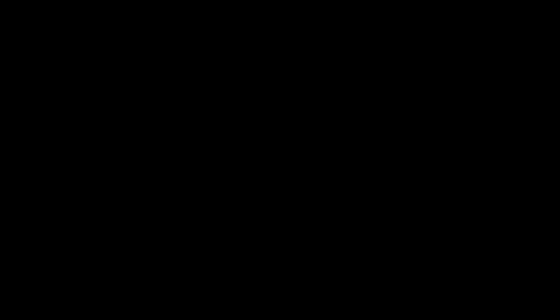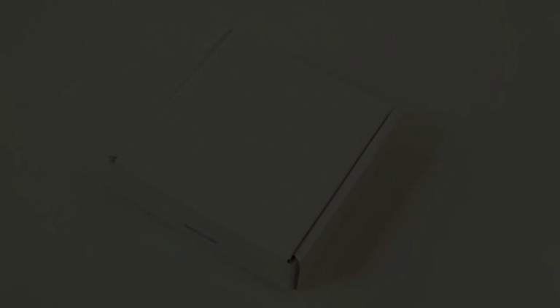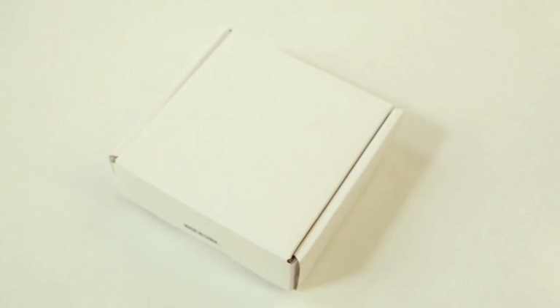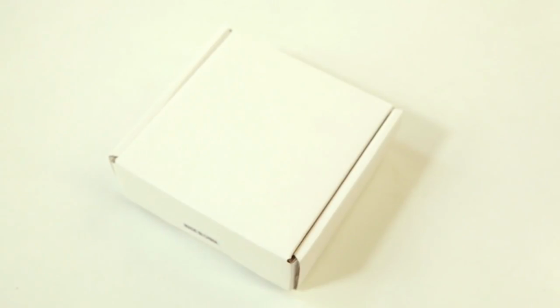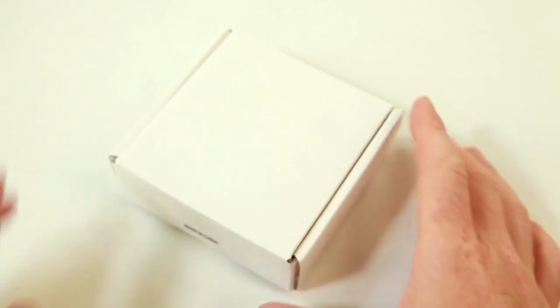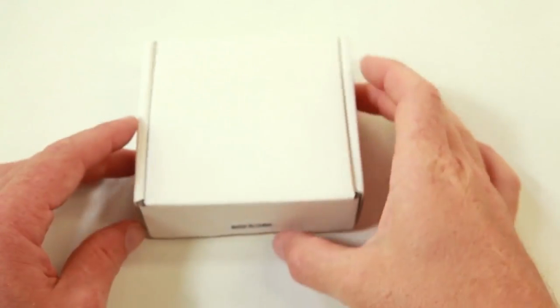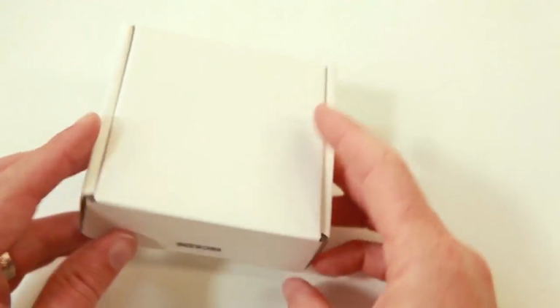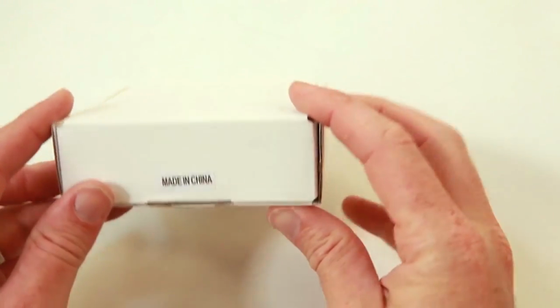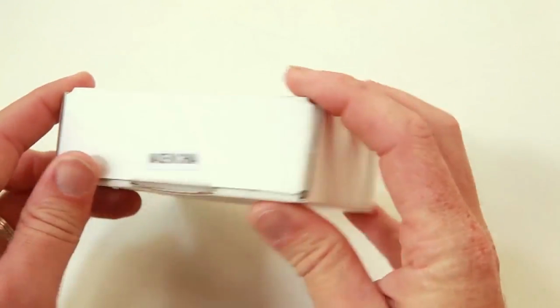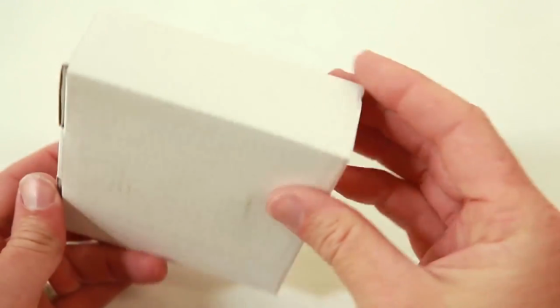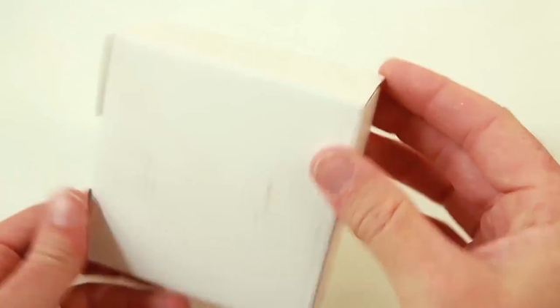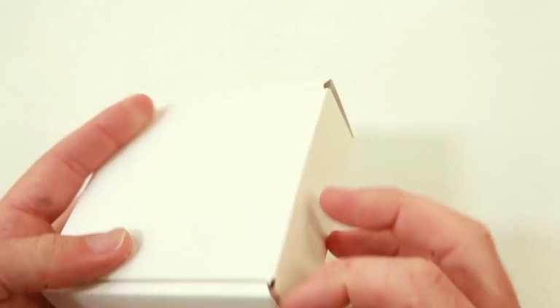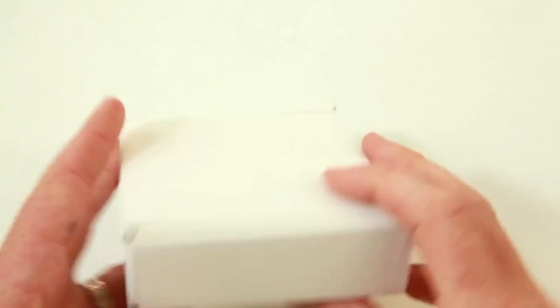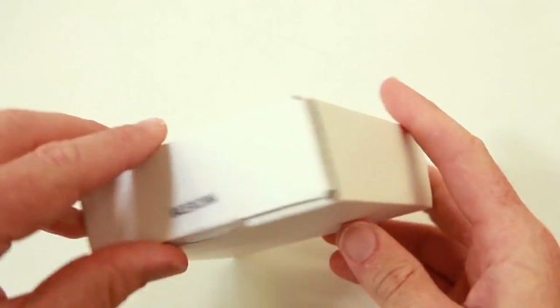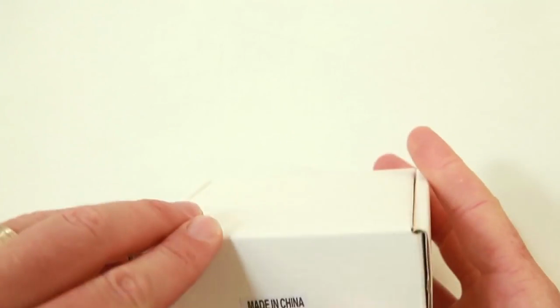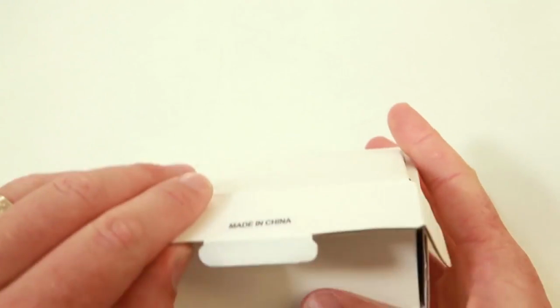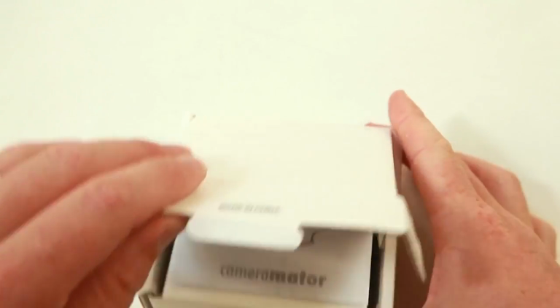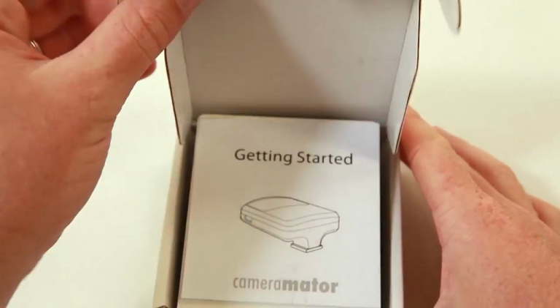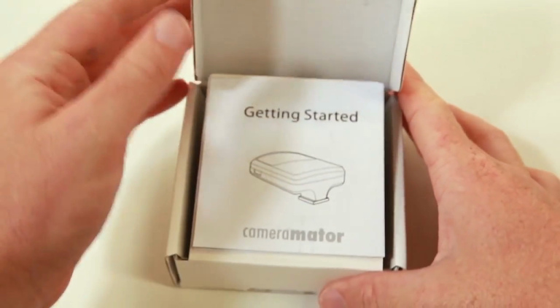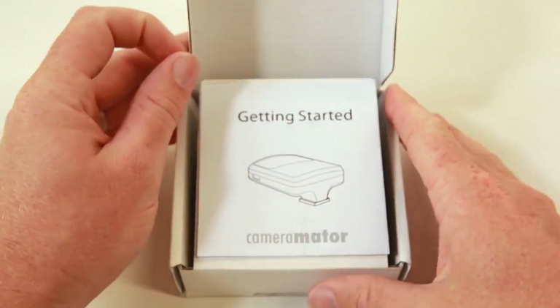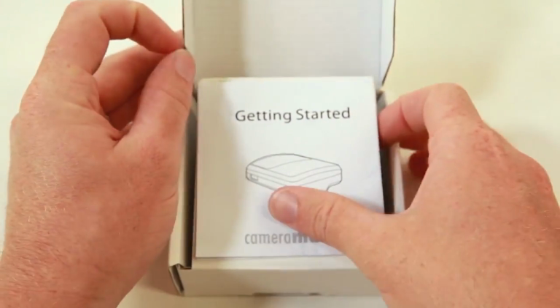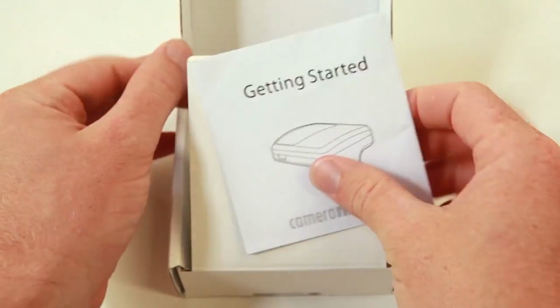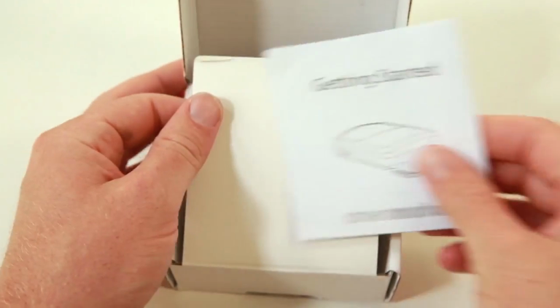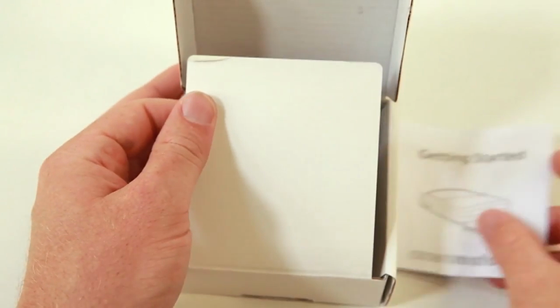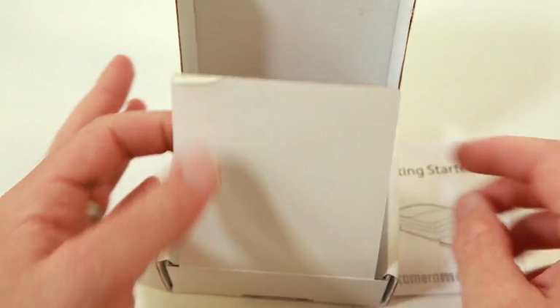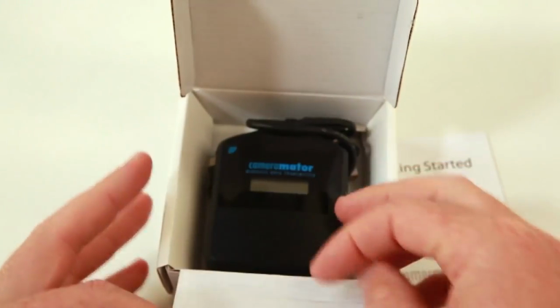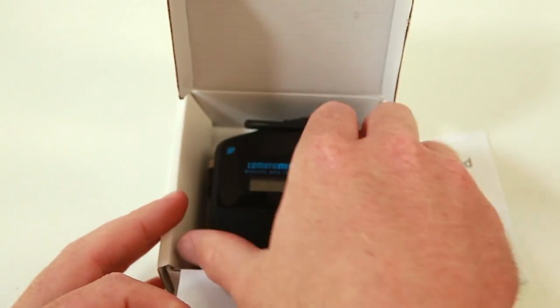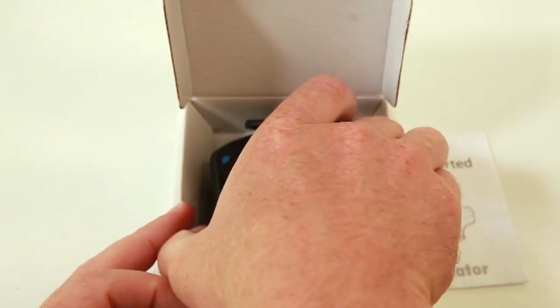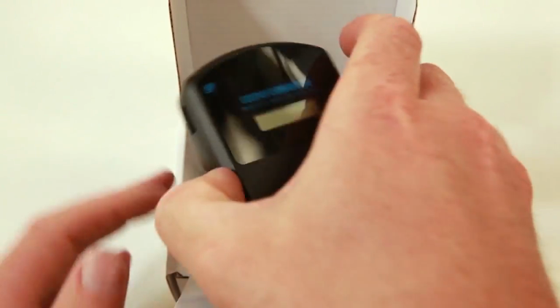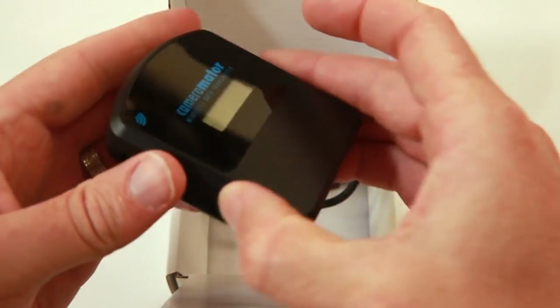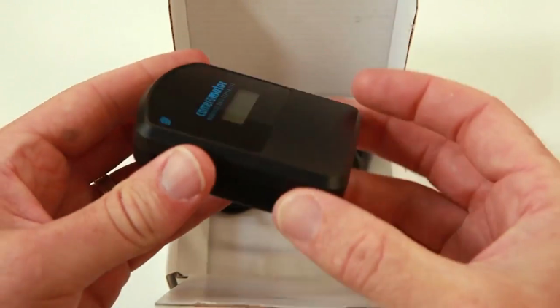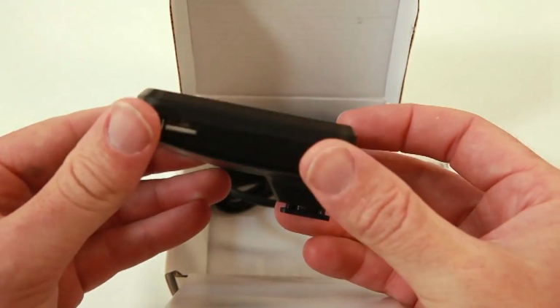So this is the box it came in, straight from Kickstarter, unbranded, unpackaged obviously, straight off the construction line. There's a little manual inside and then the device itself, Cameramater, and two cords that come with it.